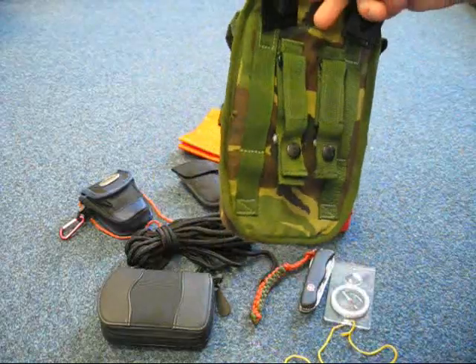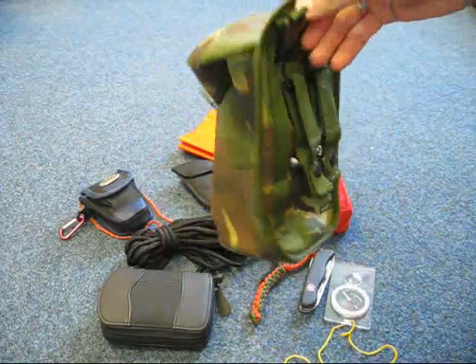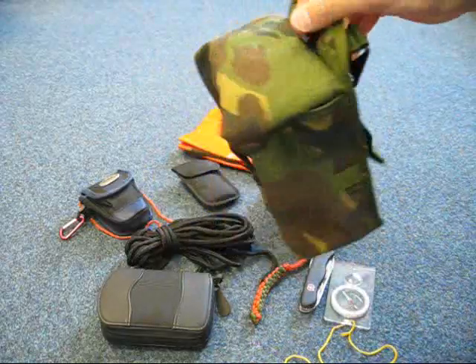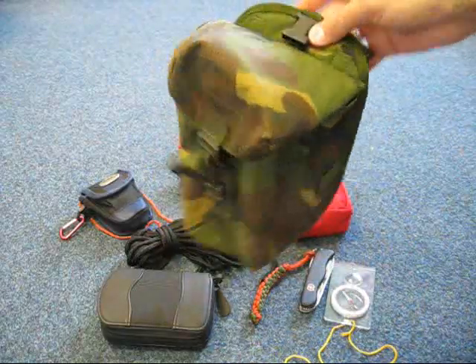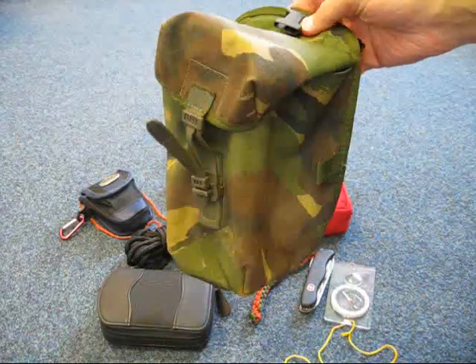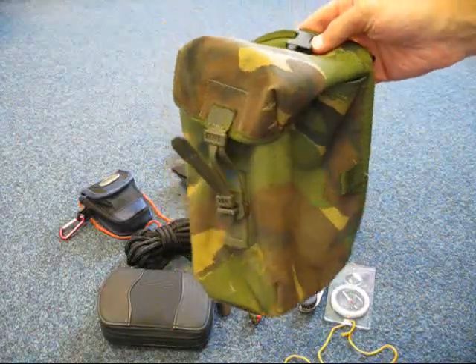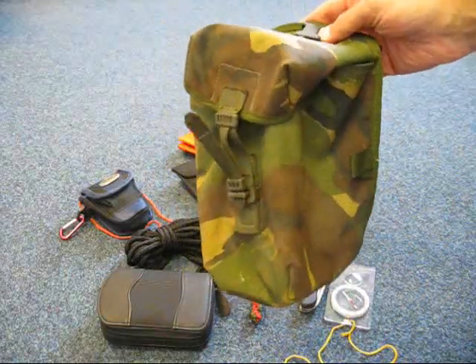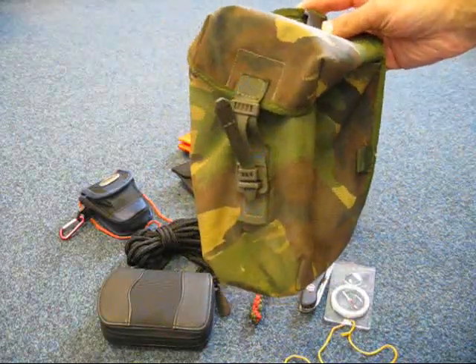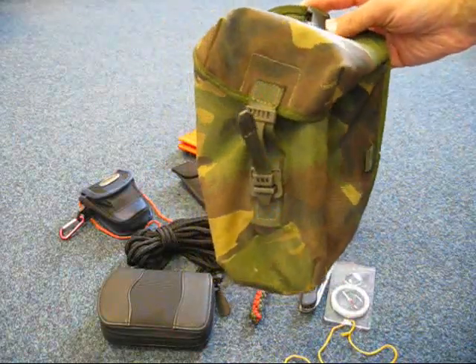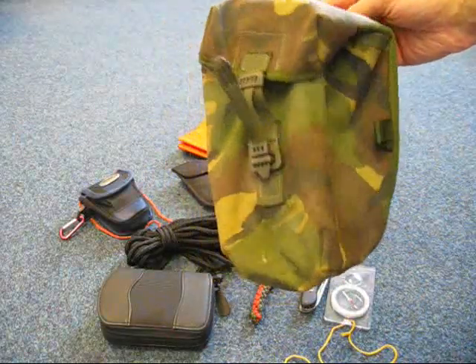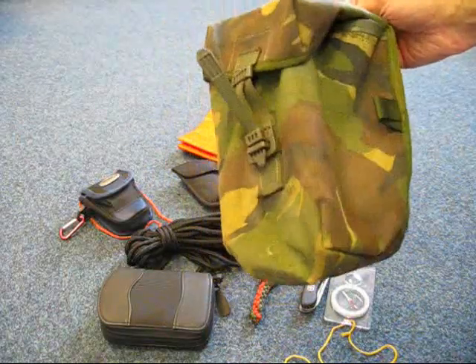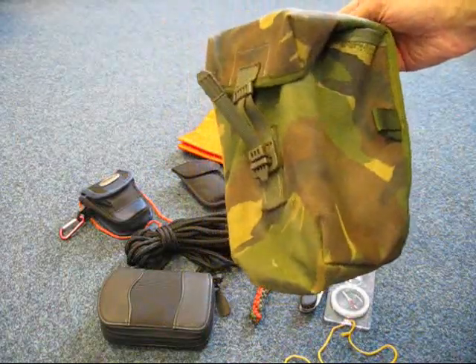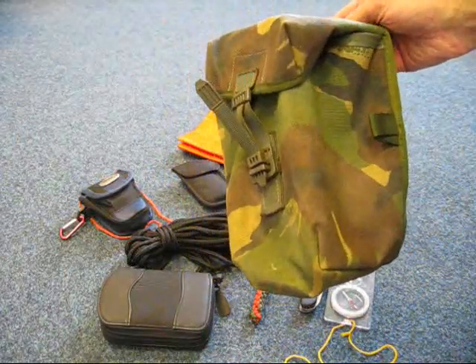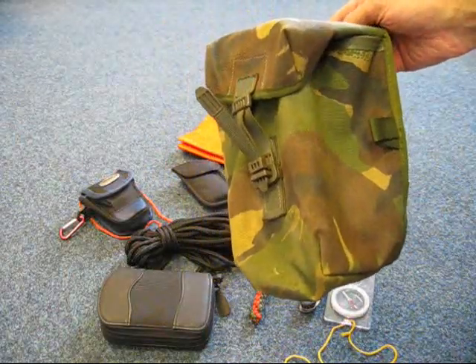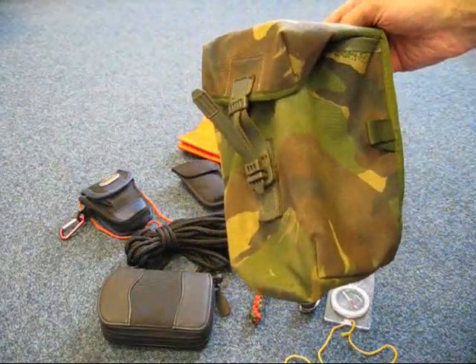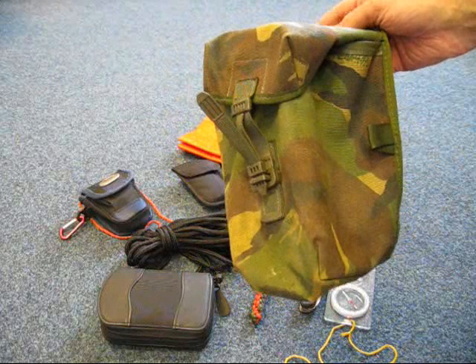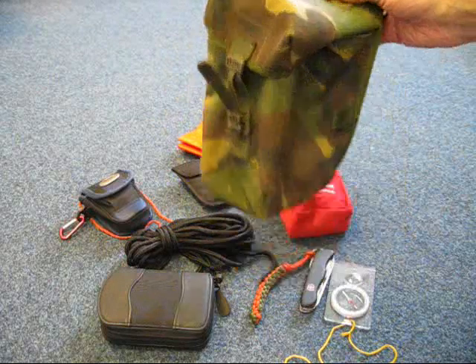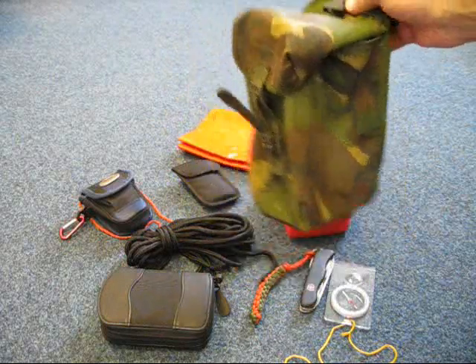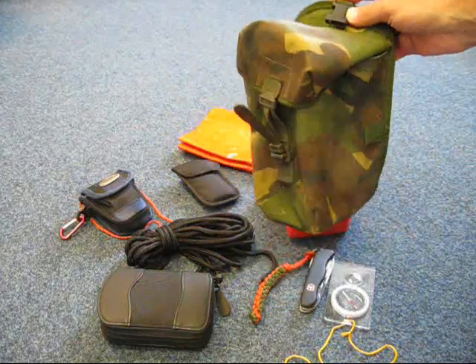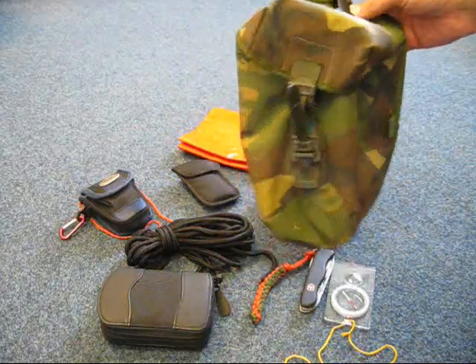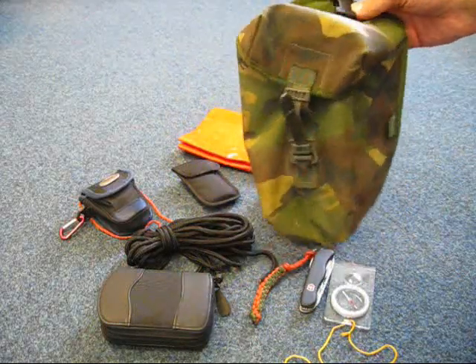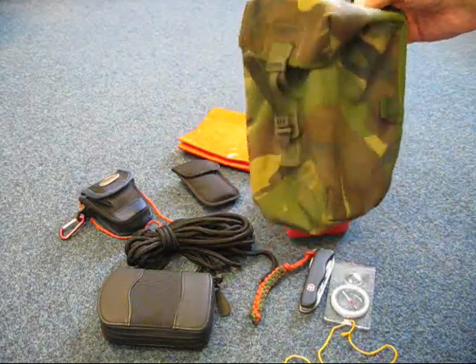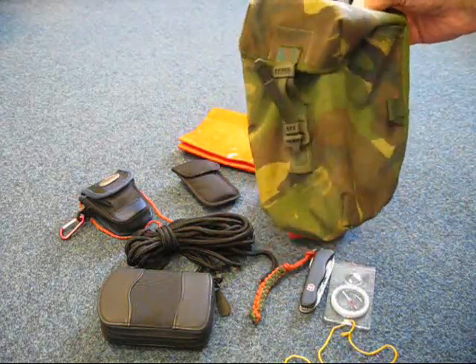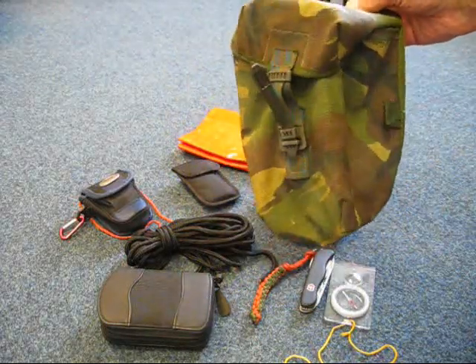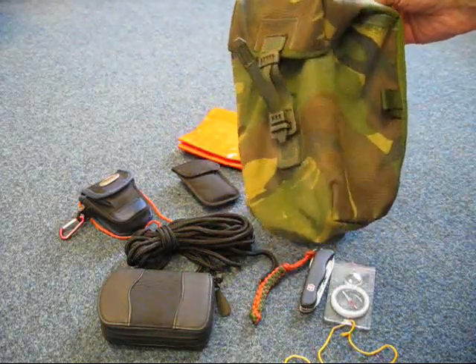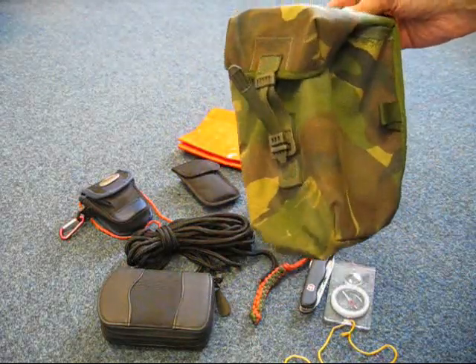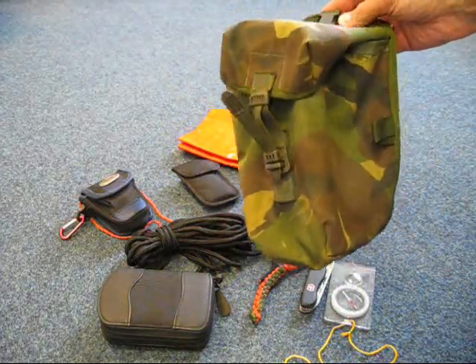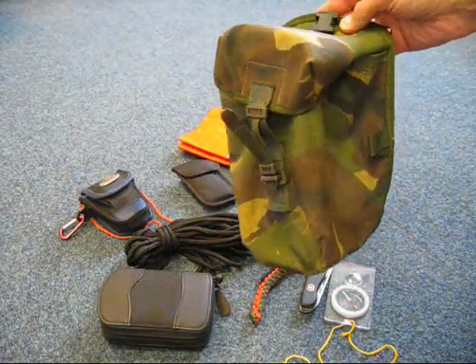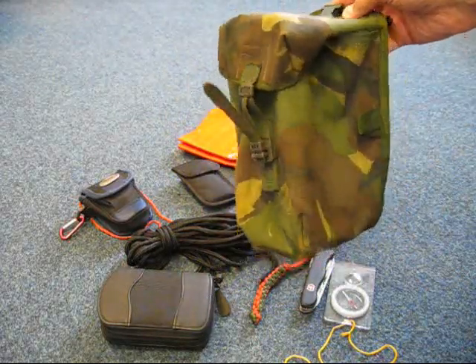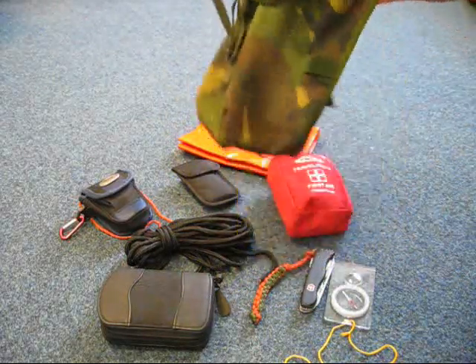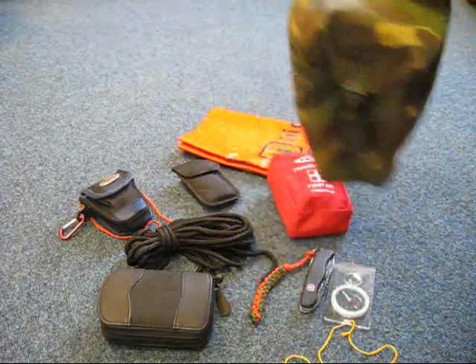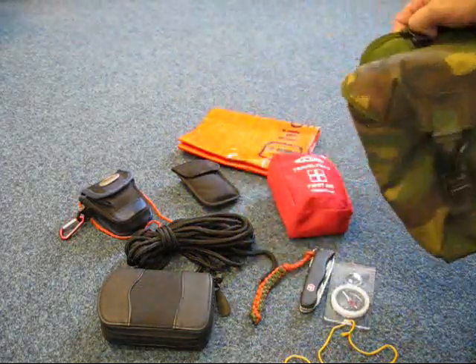So there you go — that's the British Army PLCE utility pouch. Great for bushcraft, paintballing, airsoft, anything like that.